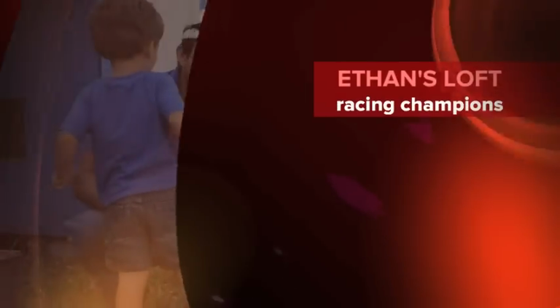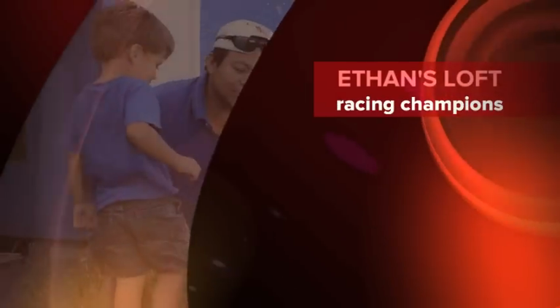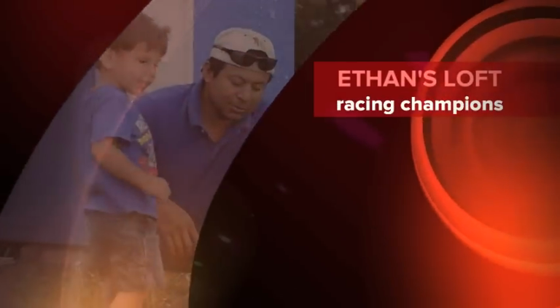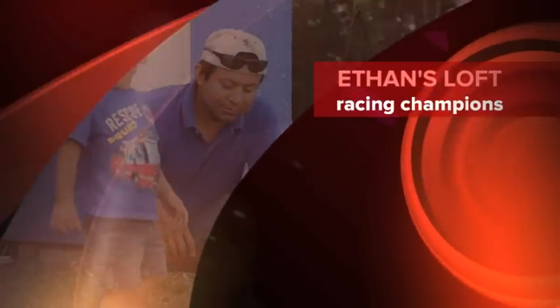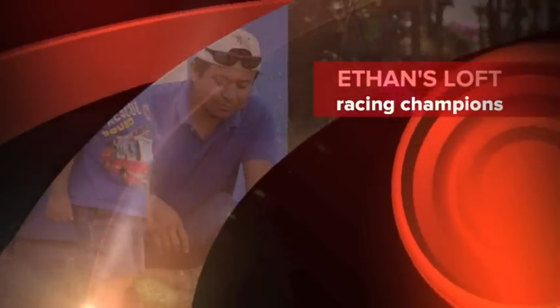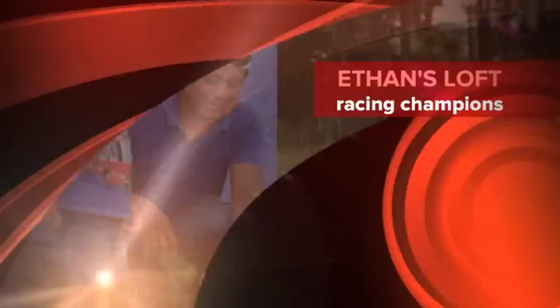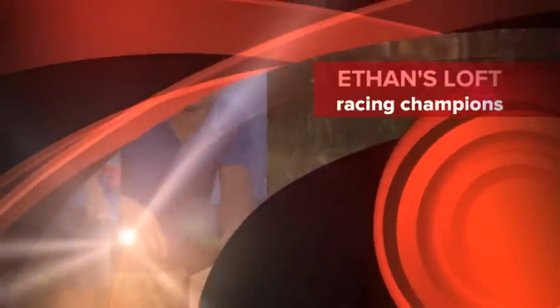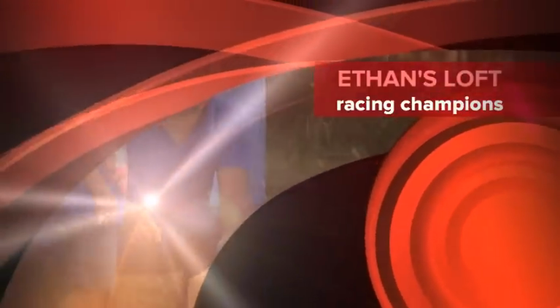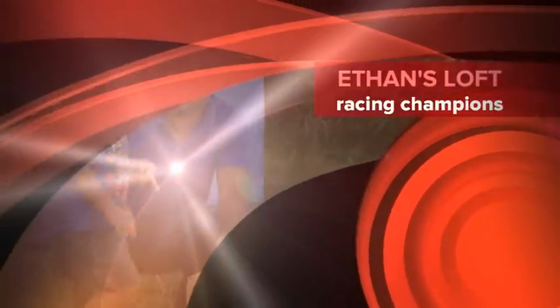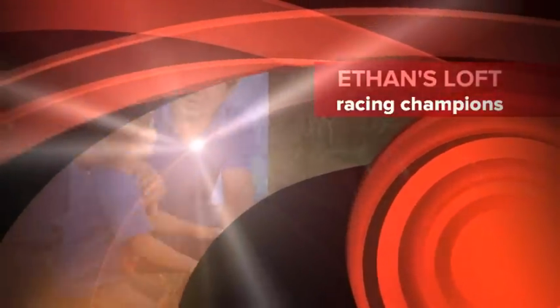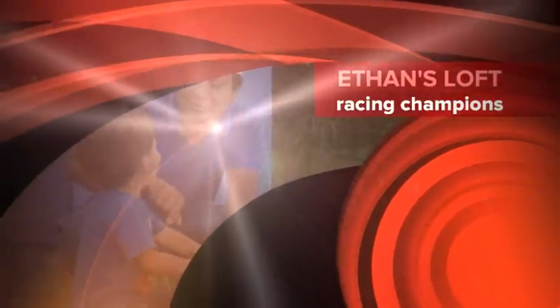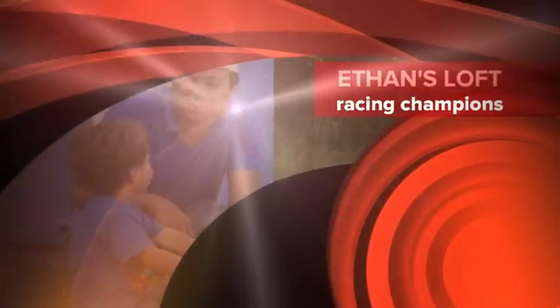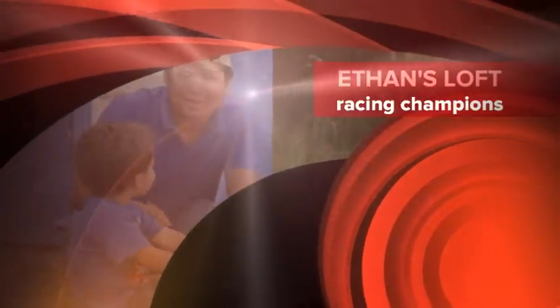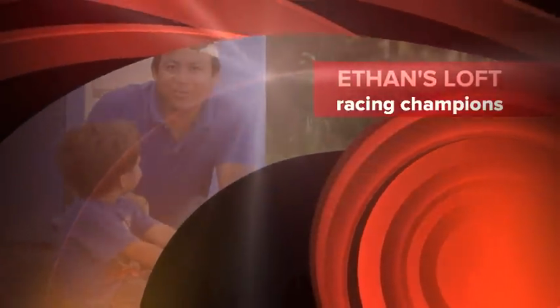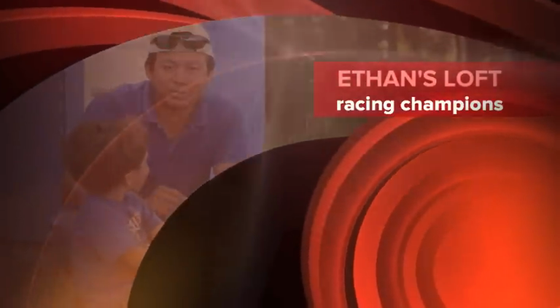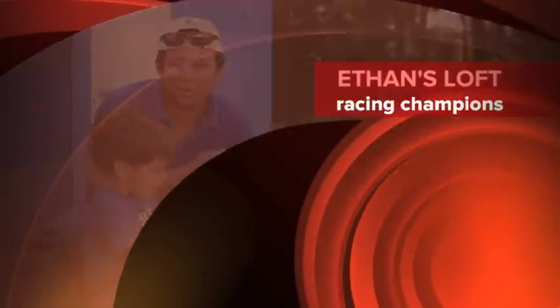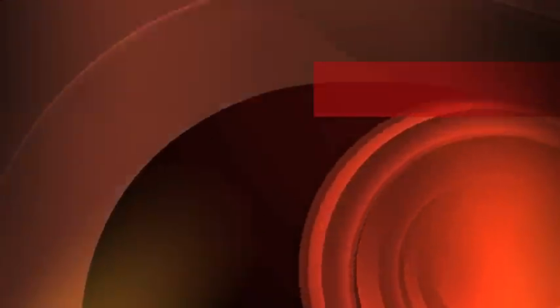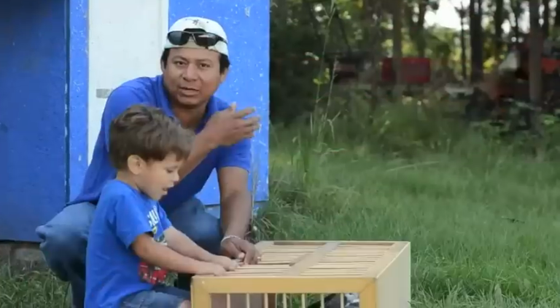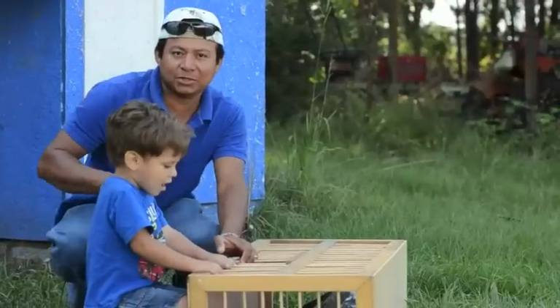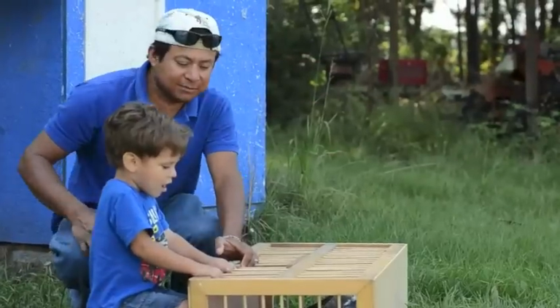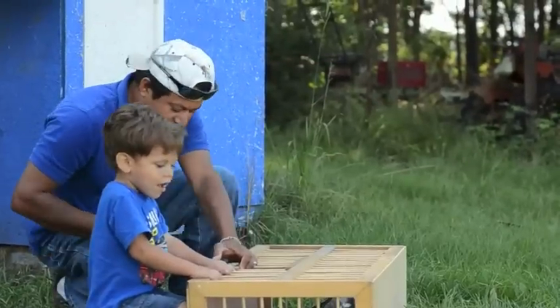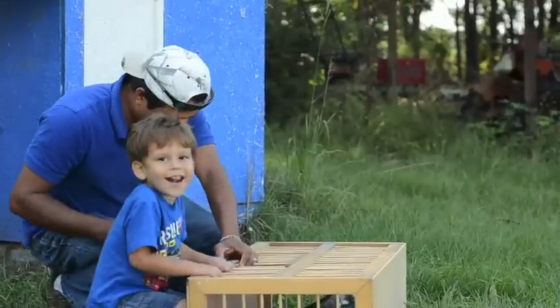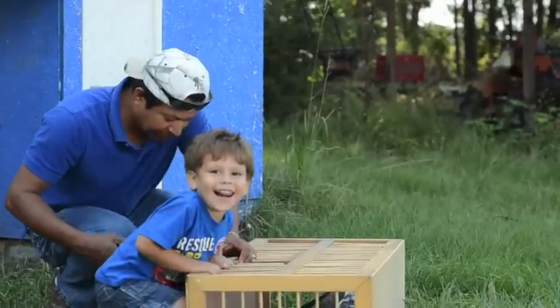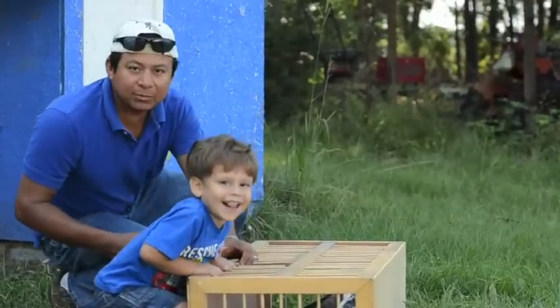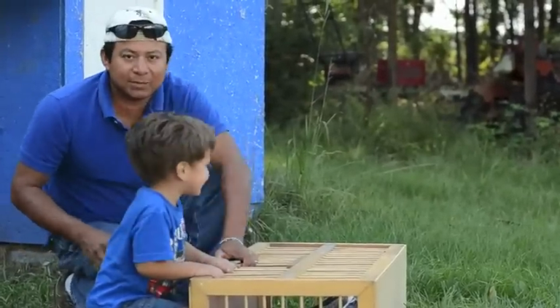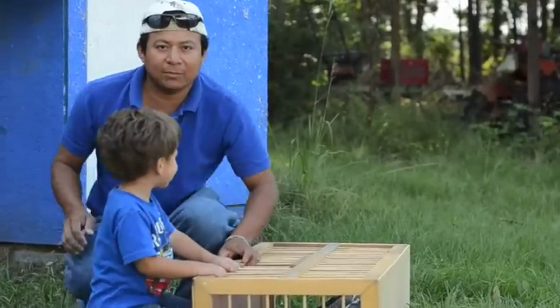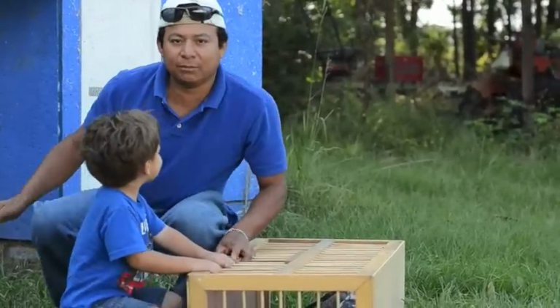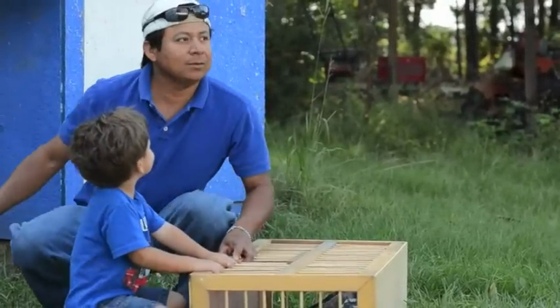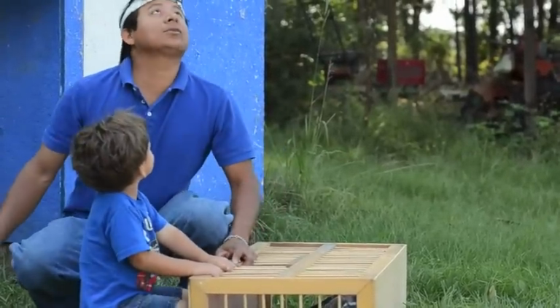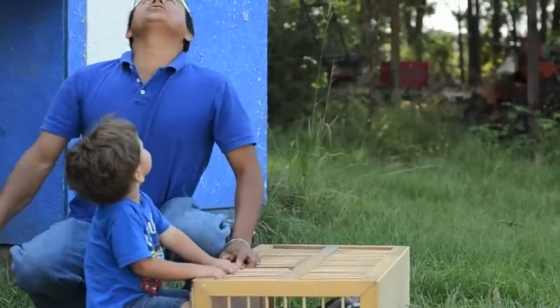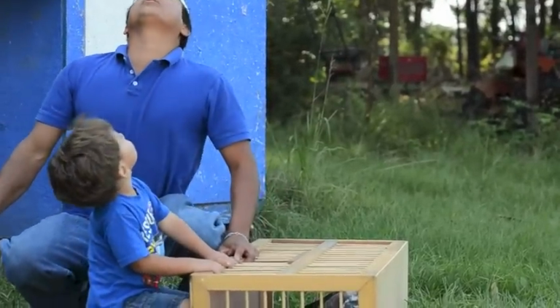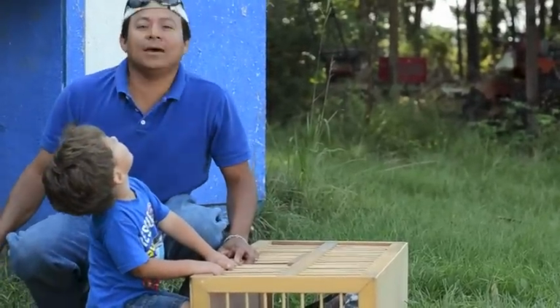Hello, this is Mejia from Ethan's Loft, and this is Ethan right here. We're going to show you the birds I've been trying to show in the videos. We haven't been able to, but I'm going to try to show you right now.